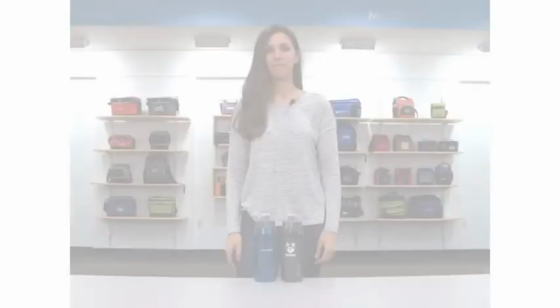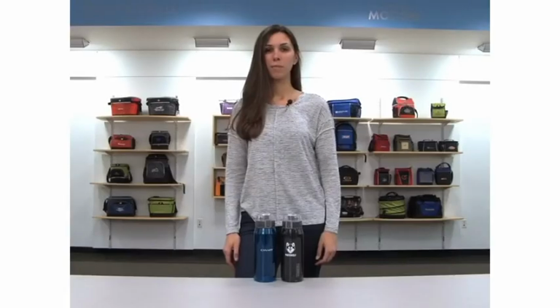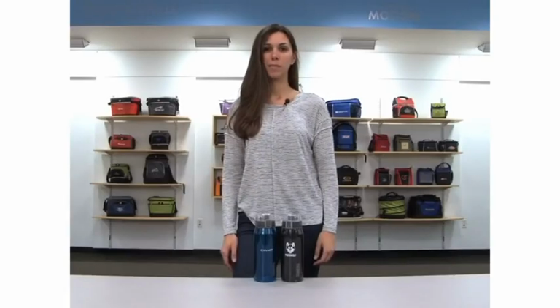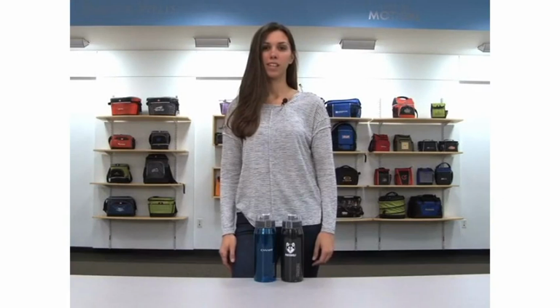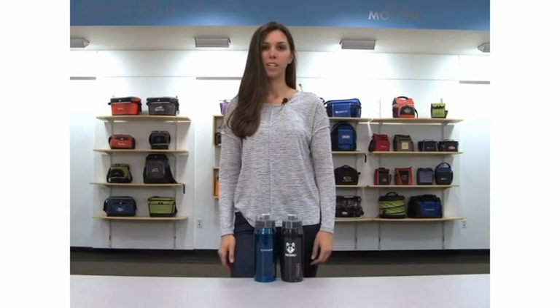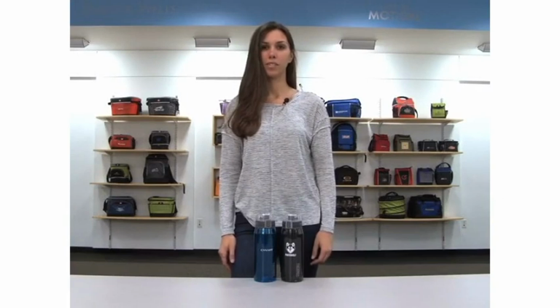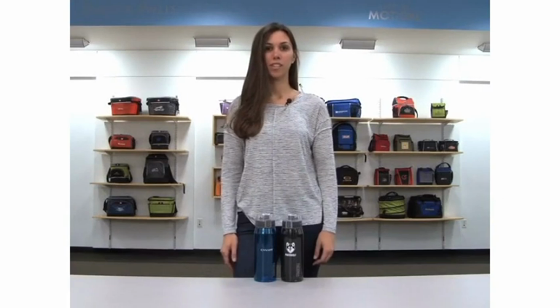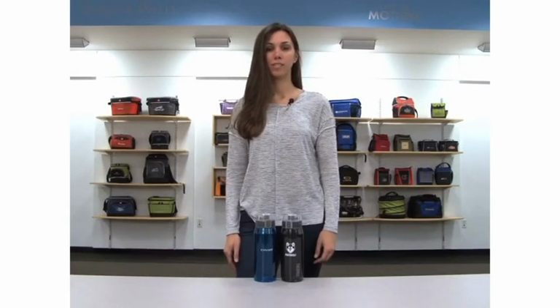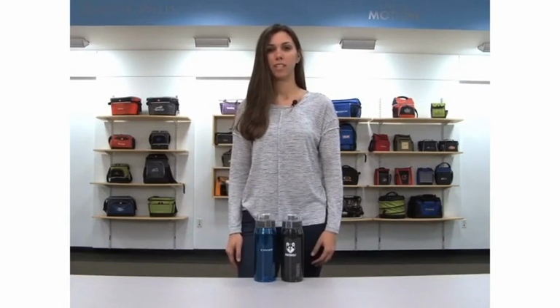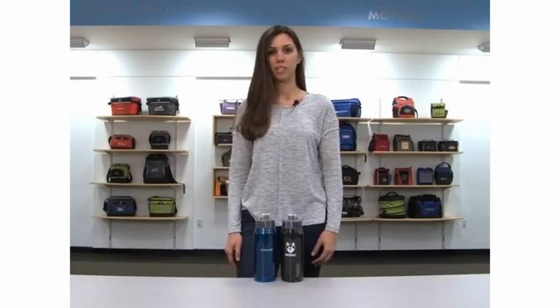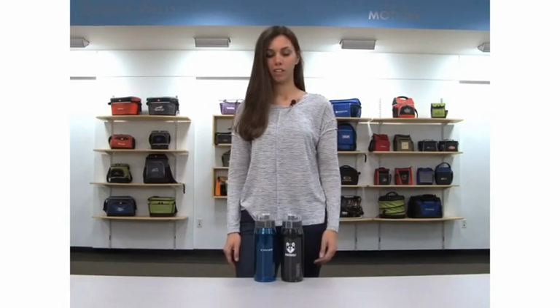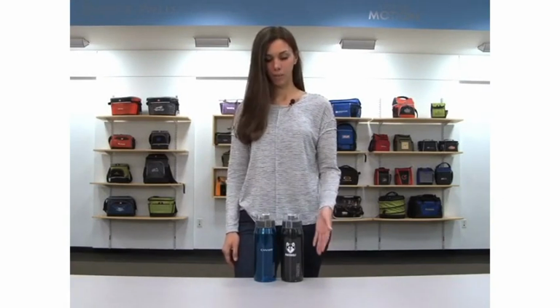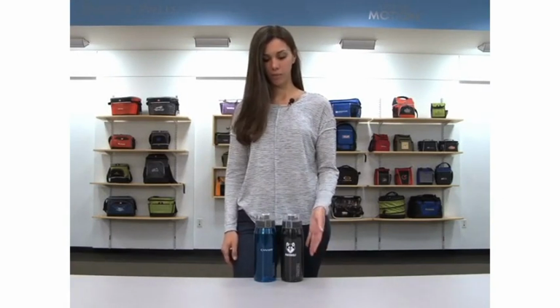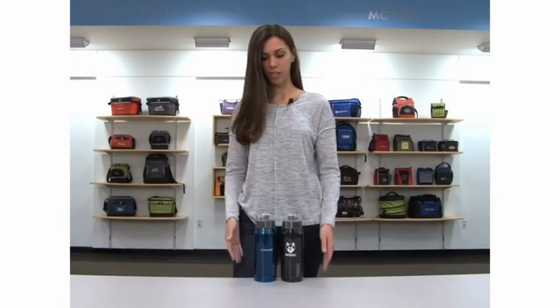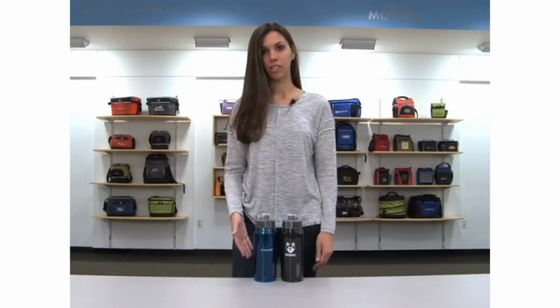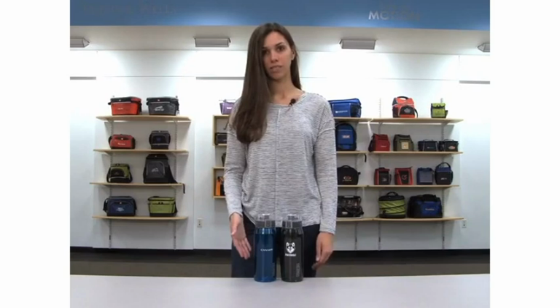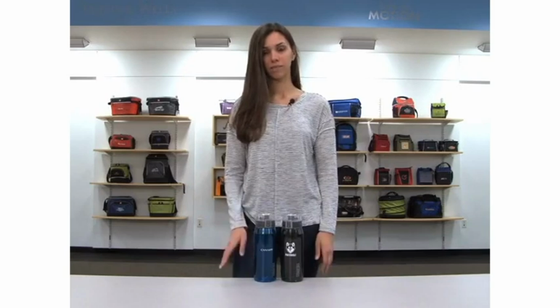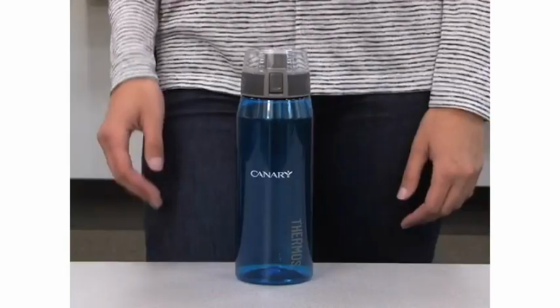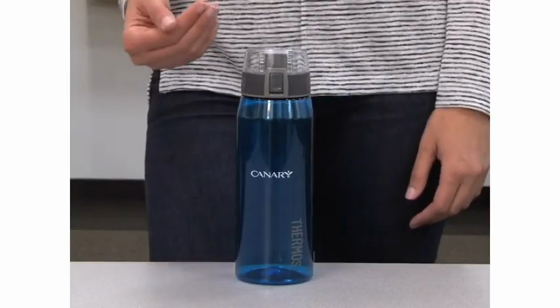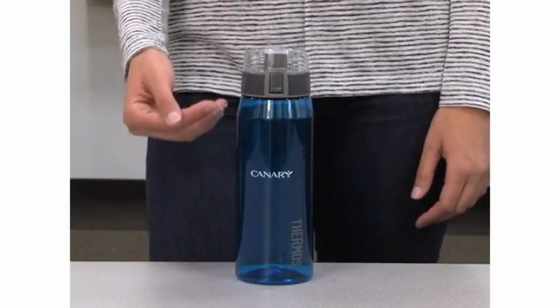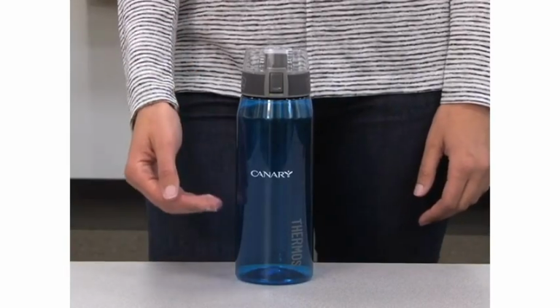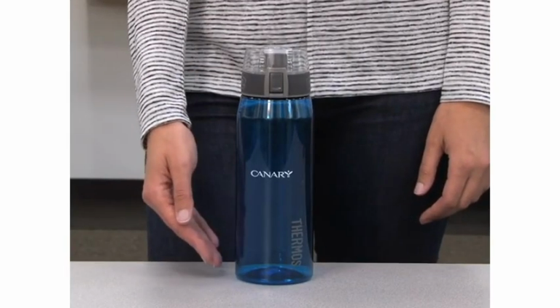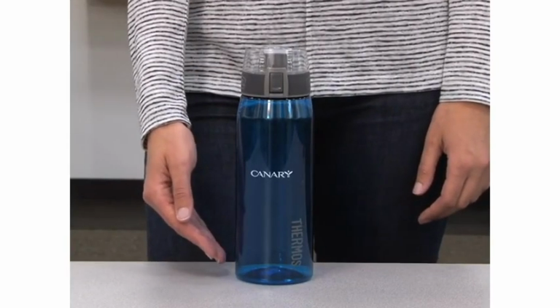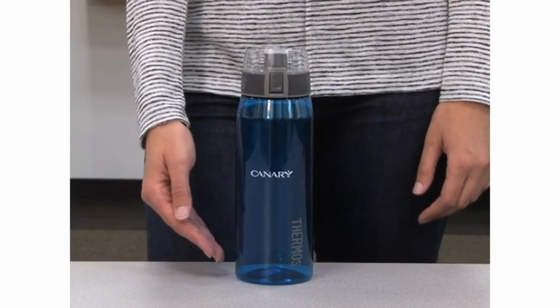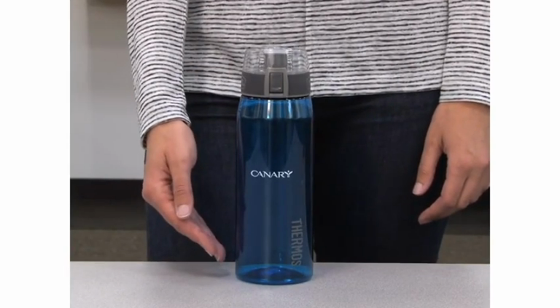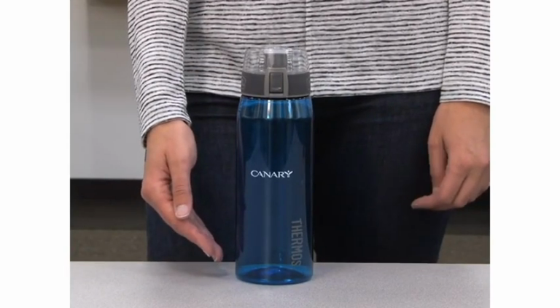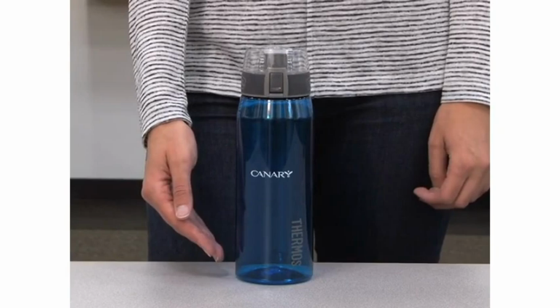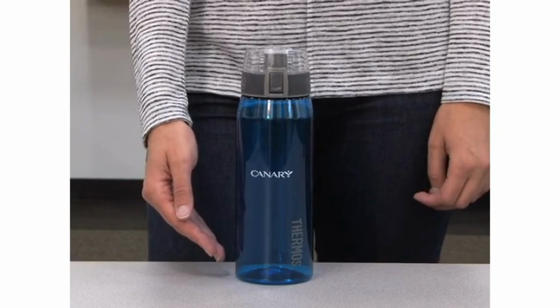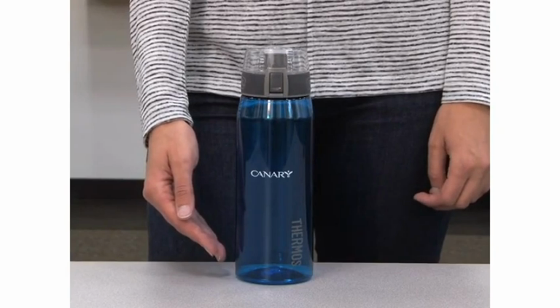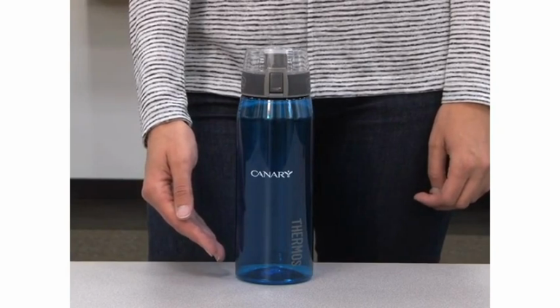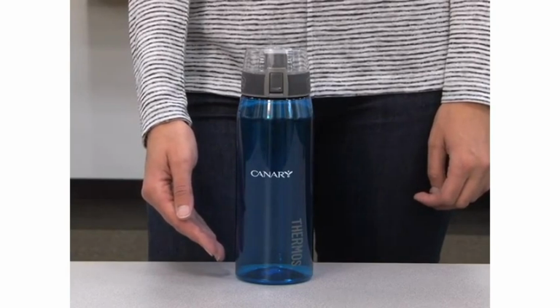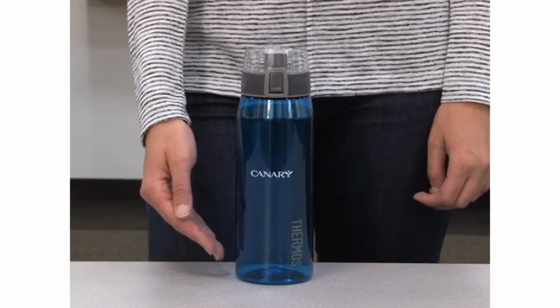Hi, my name is Amanda and I'm here to introduce the 32 ounce Thermos hydration bottle, available in smoke and turquoise. This bottle is made from BPA free, impact resistant, and dishwasher durable Eastman Triton co-polyester material.